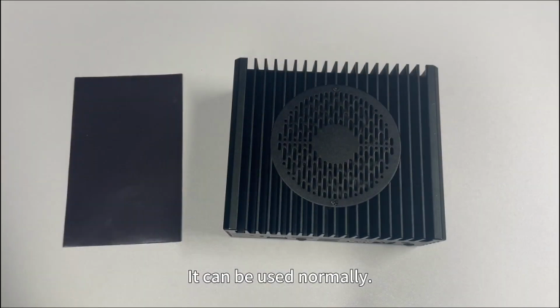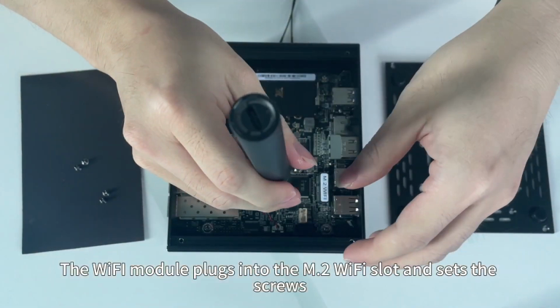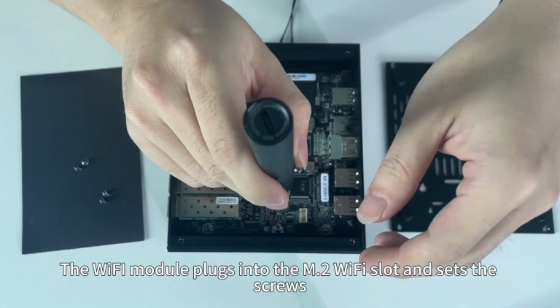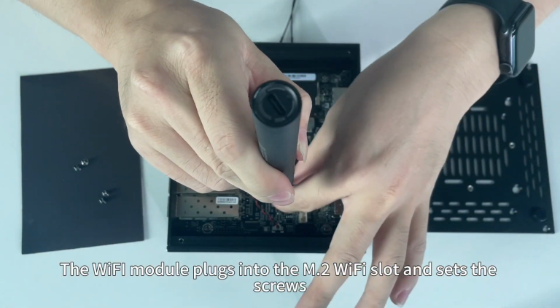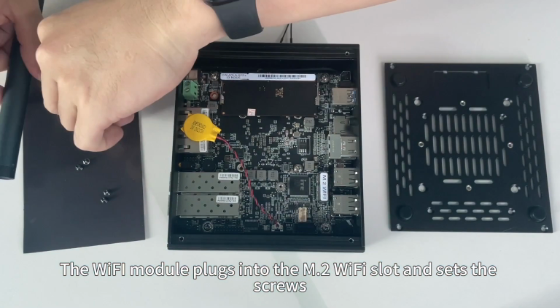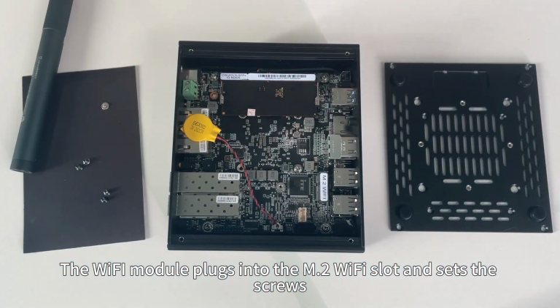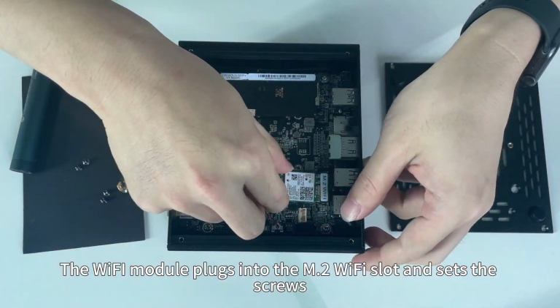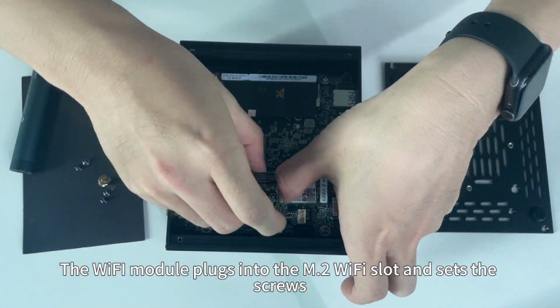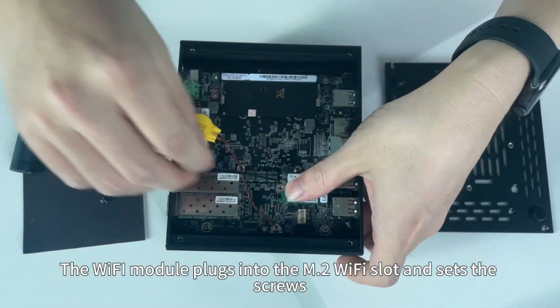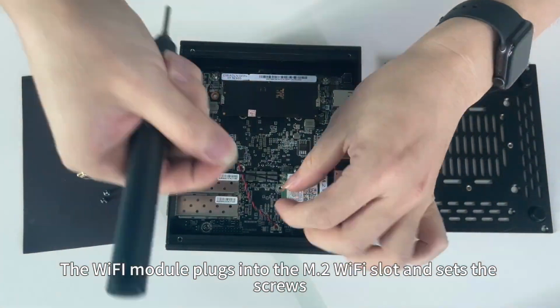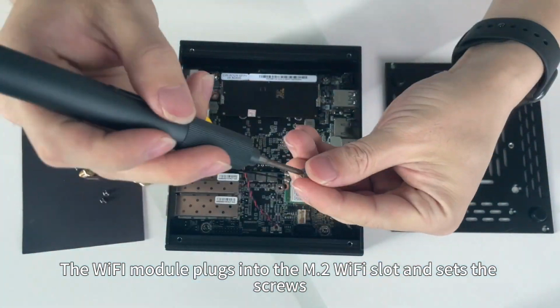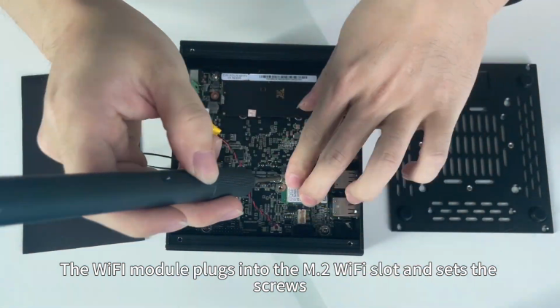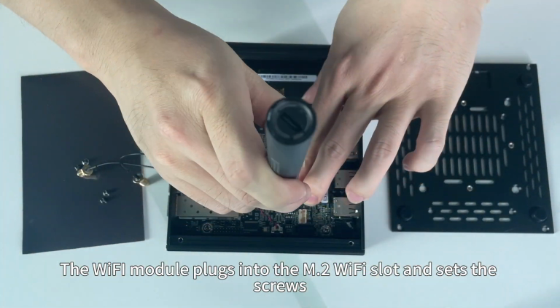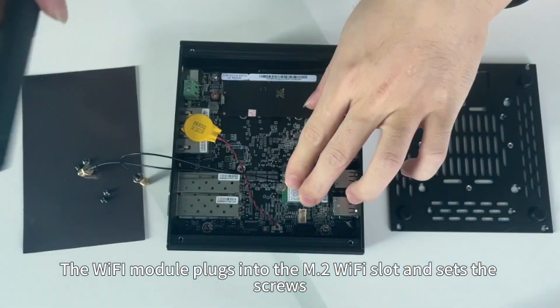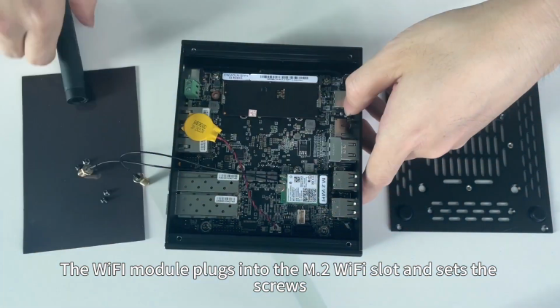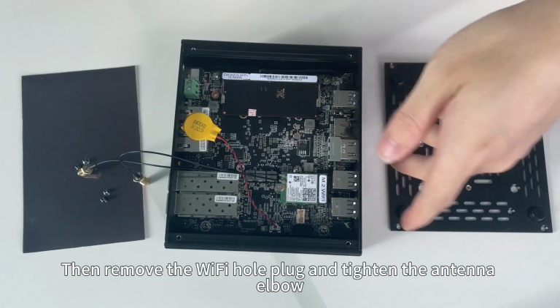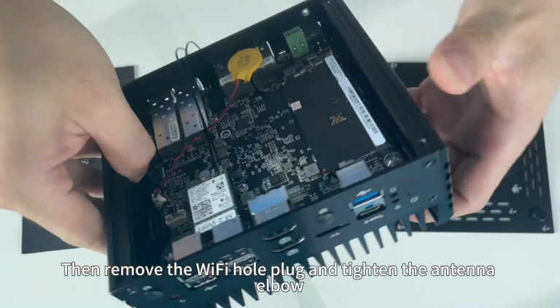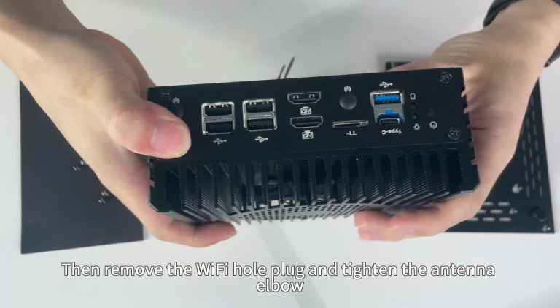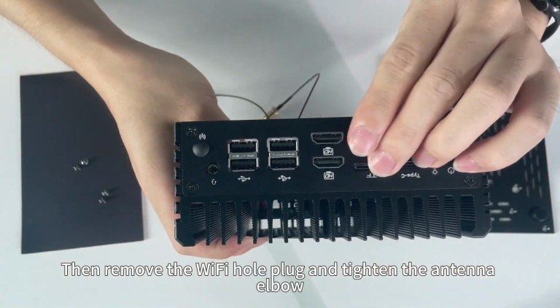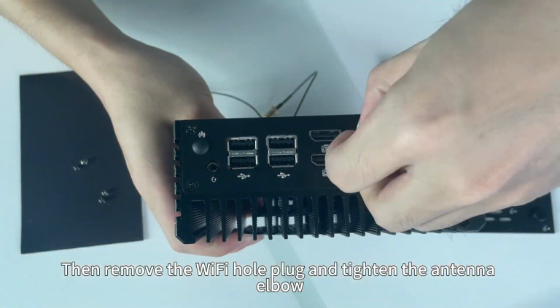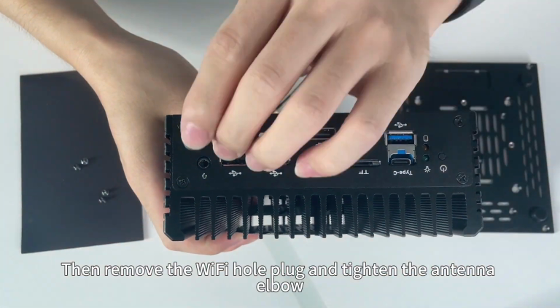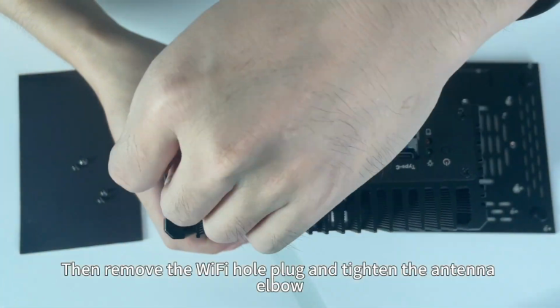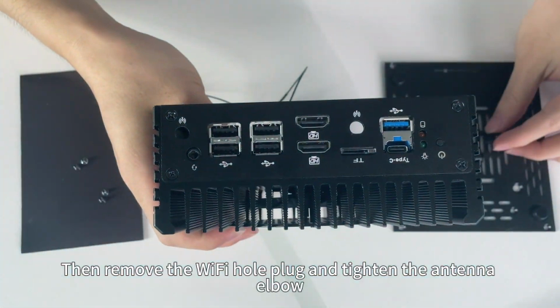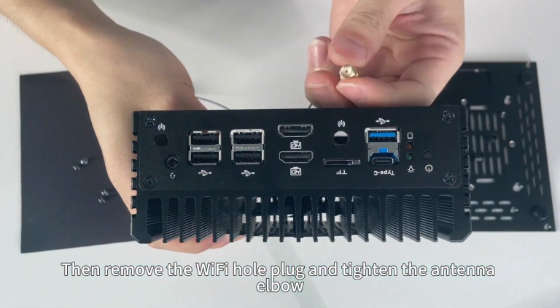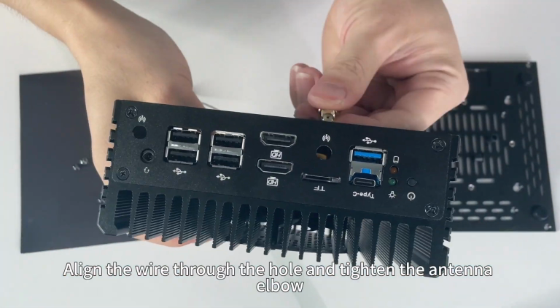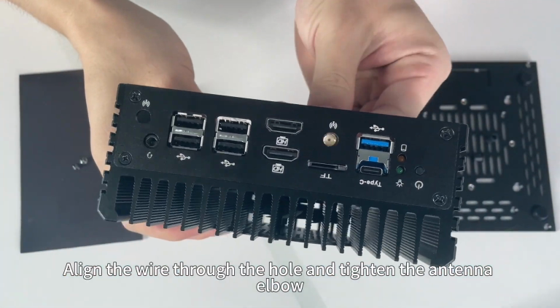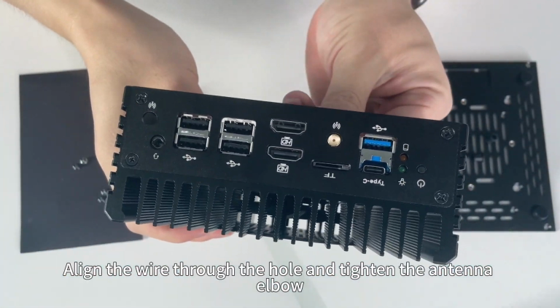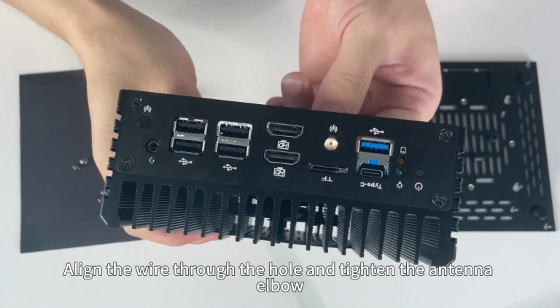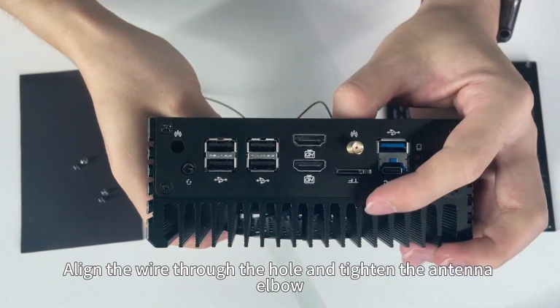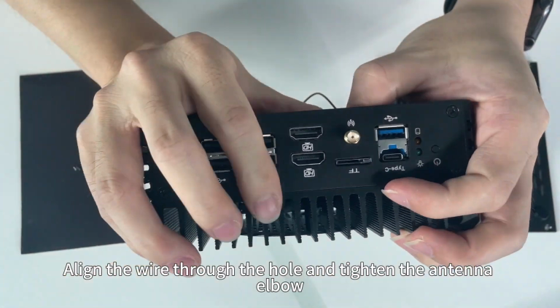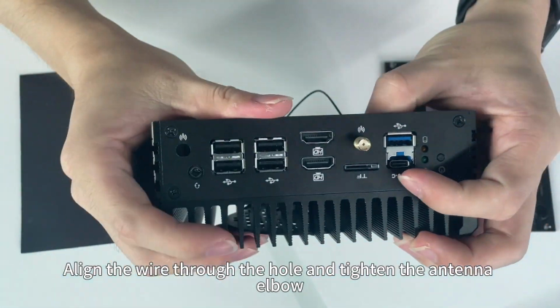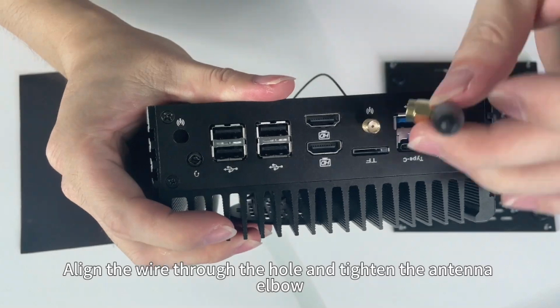The WiFi module plugs into the M.2 WiFi slot and set the screws. Then remove the WiFi hole plug and tighten the antenna L-bar. Align the wire through the hole and tighten the antenna L-bar.